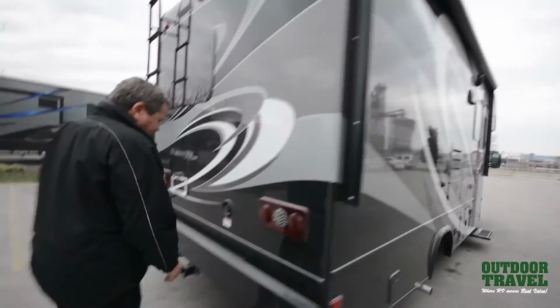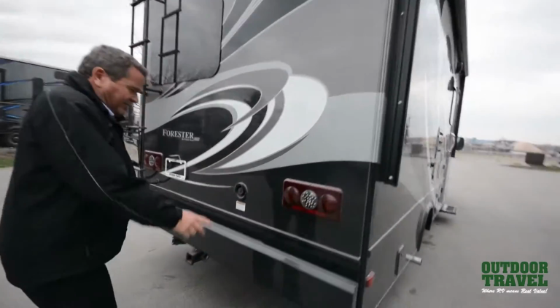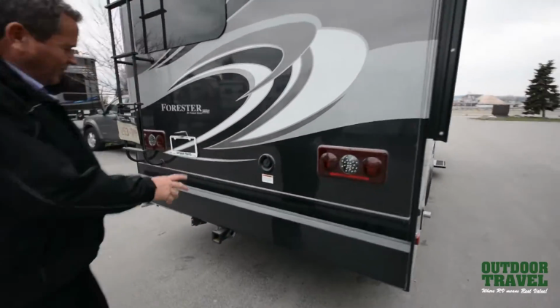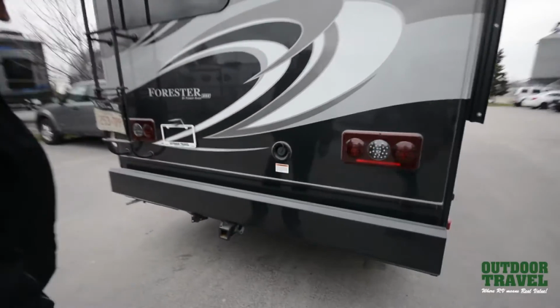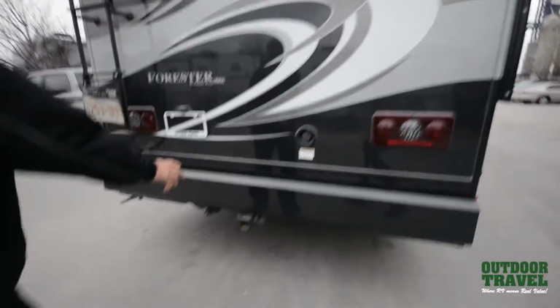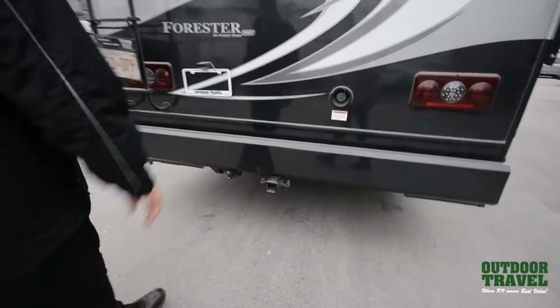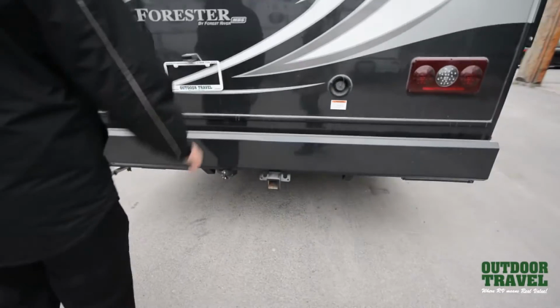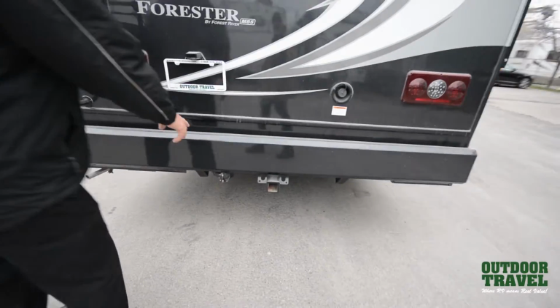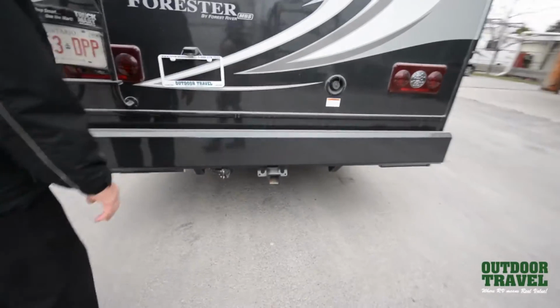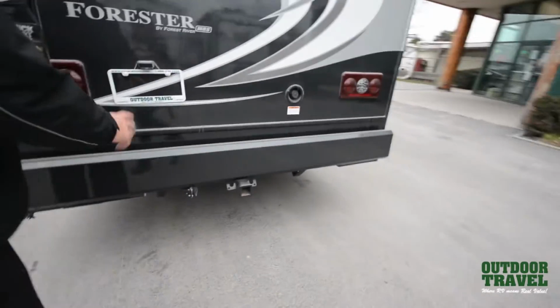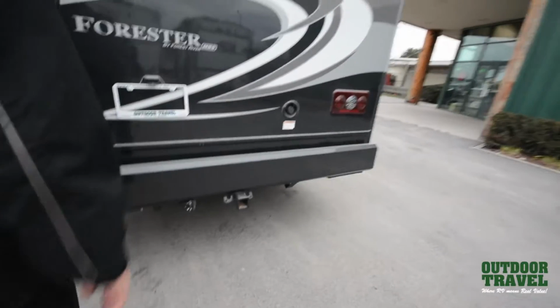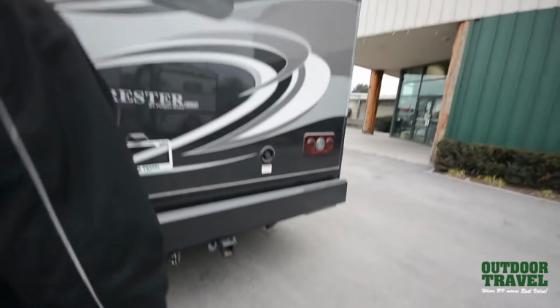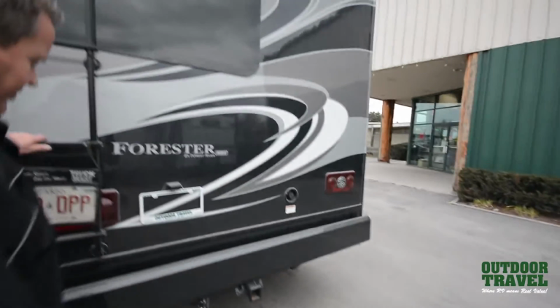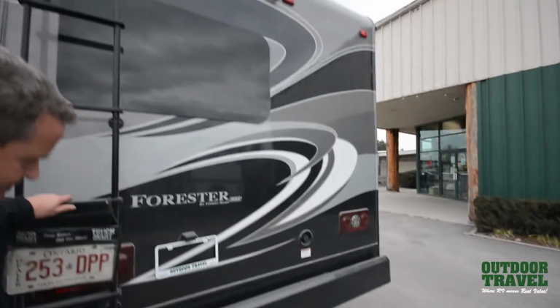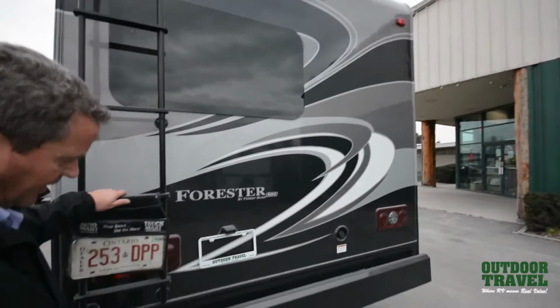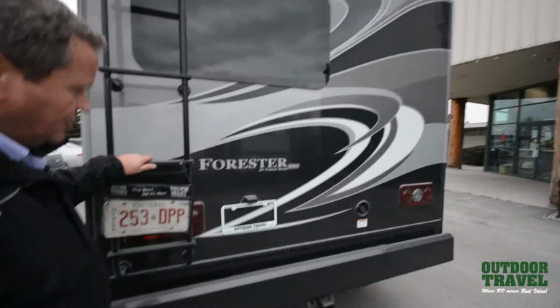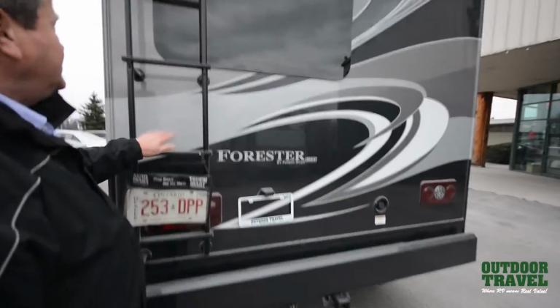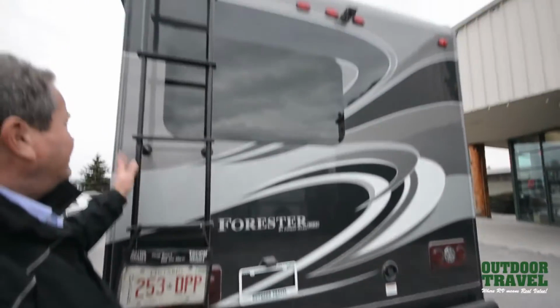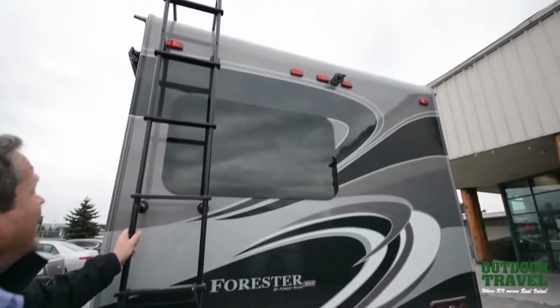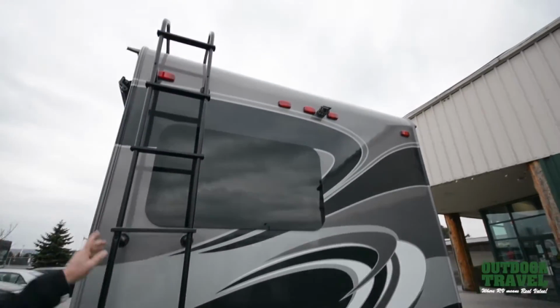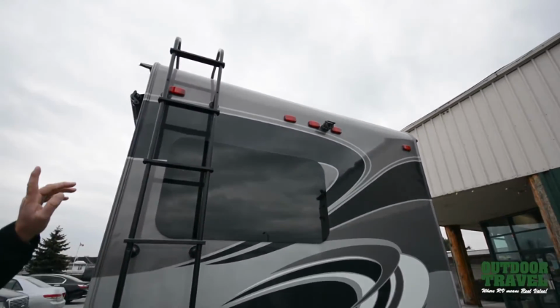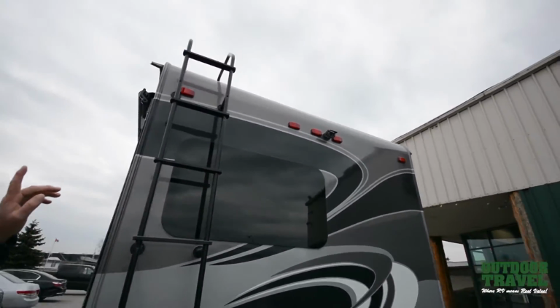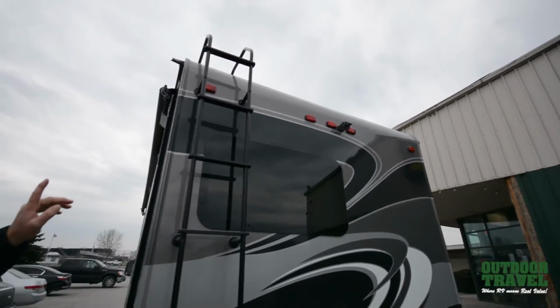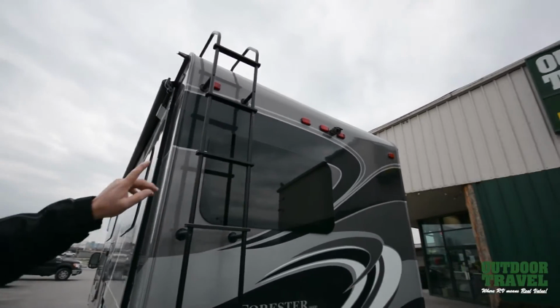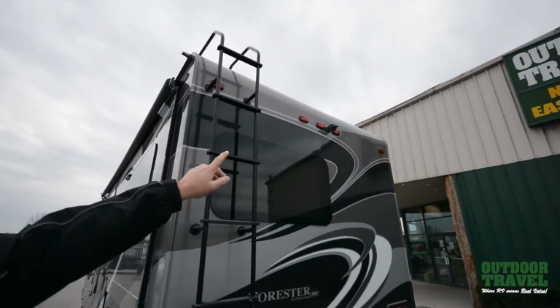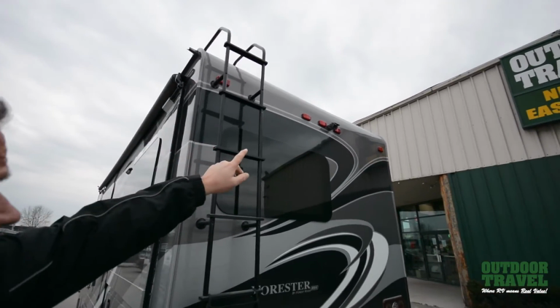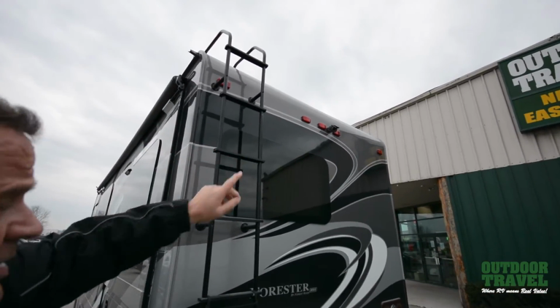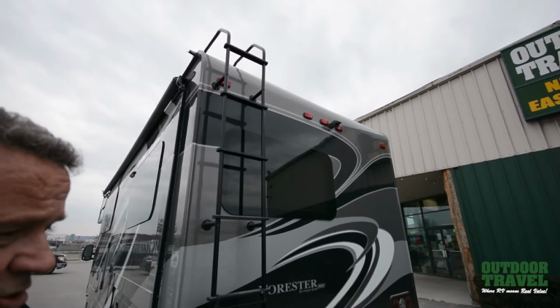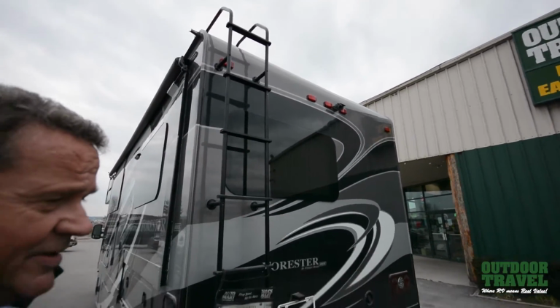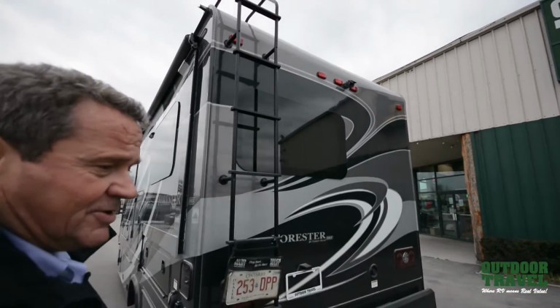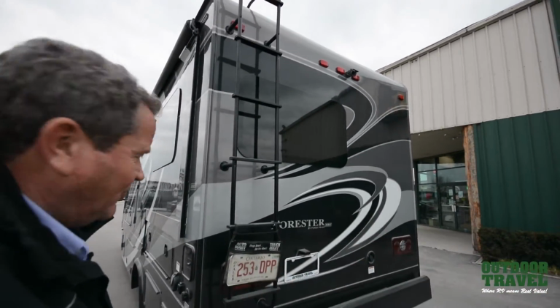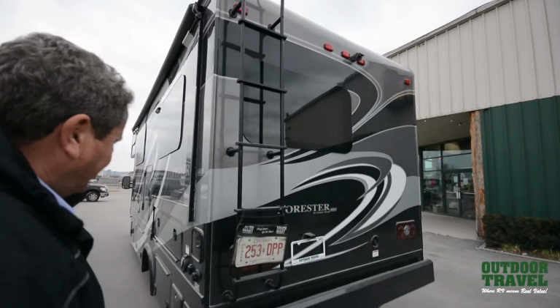In the back you've got a full bumper, a trailer hitch, all set up for plug and play for your trailers. You have a roof rack and ladder — you can walk on this fiberglass roof. There's also a camera on the back which you can see behind you, and it's voice activated.